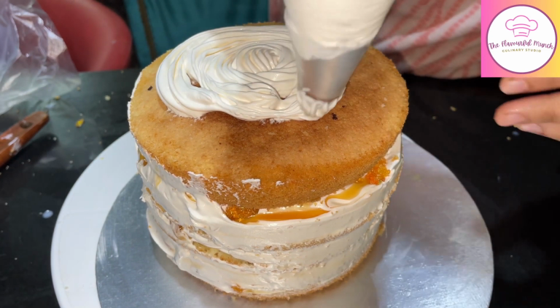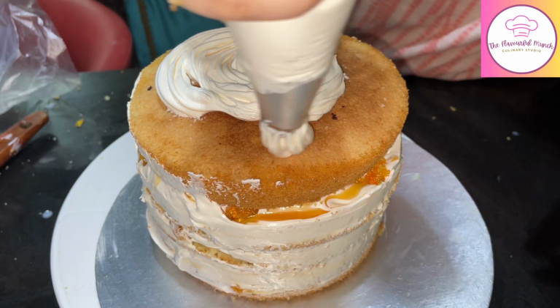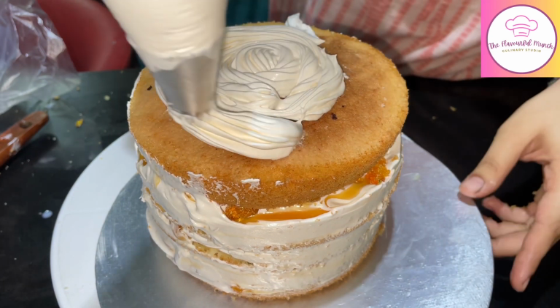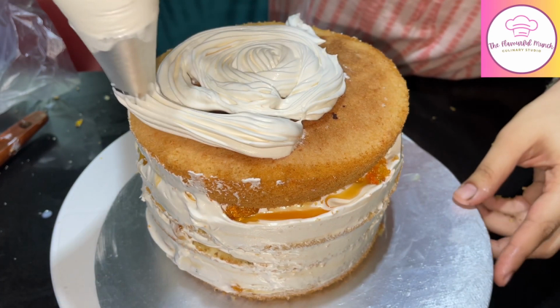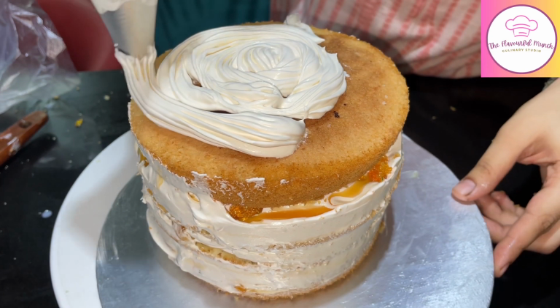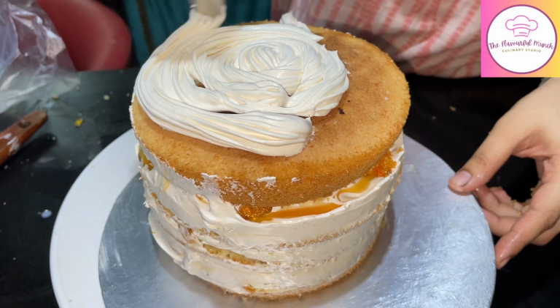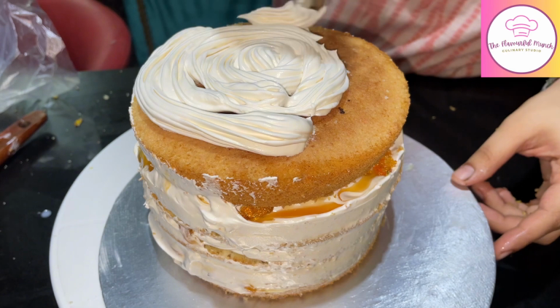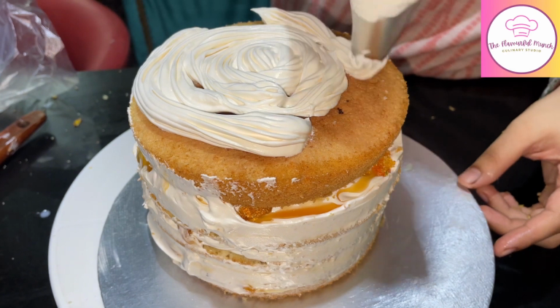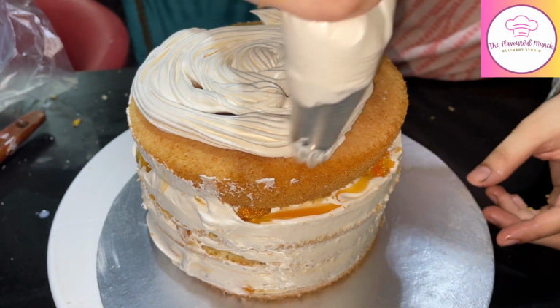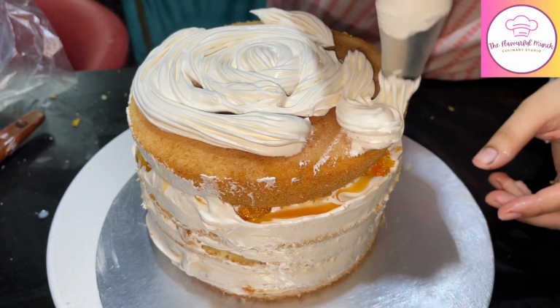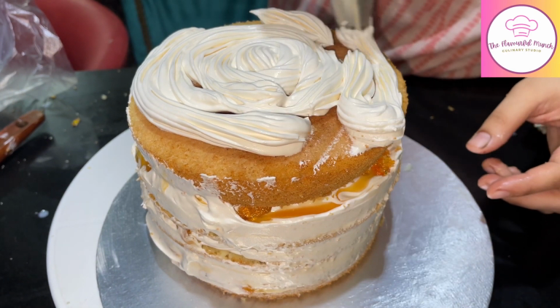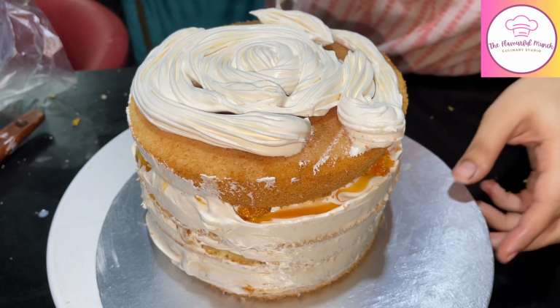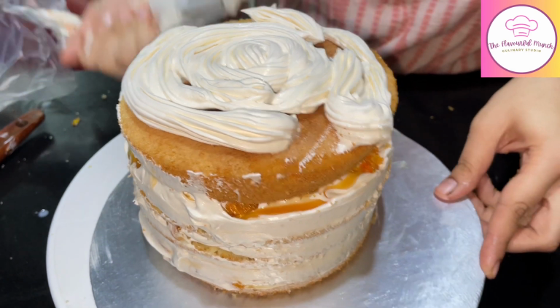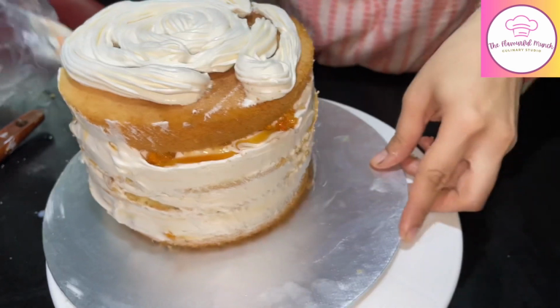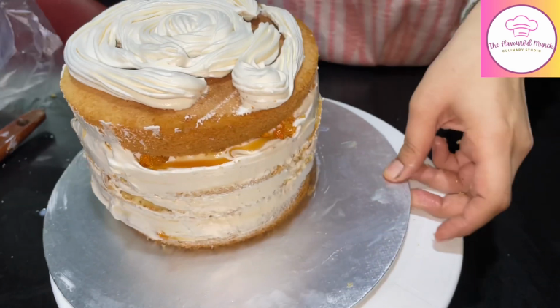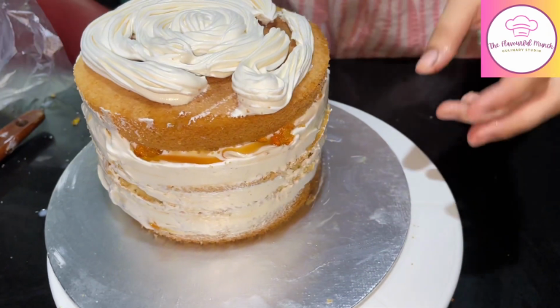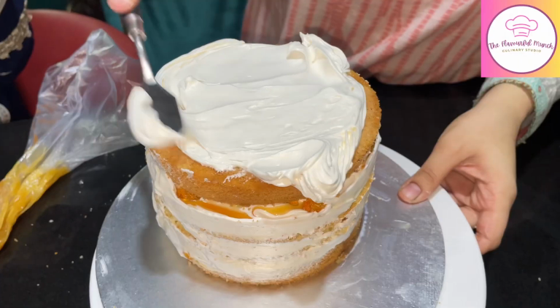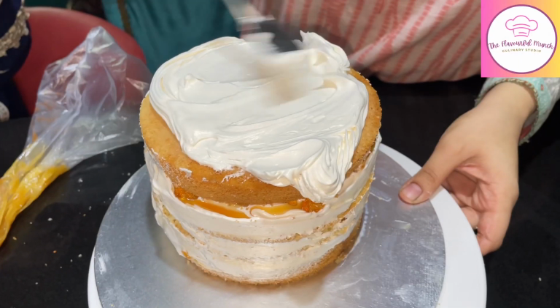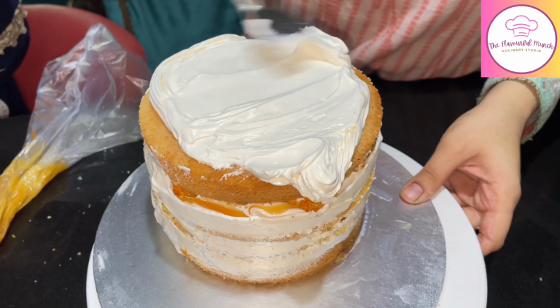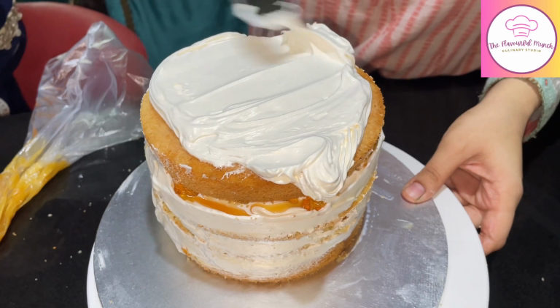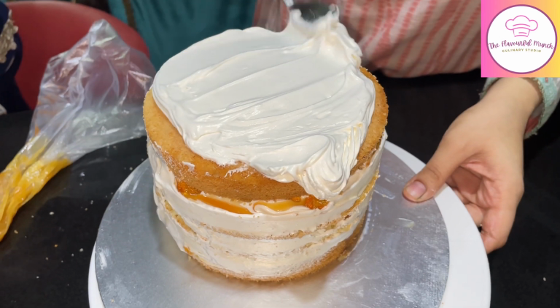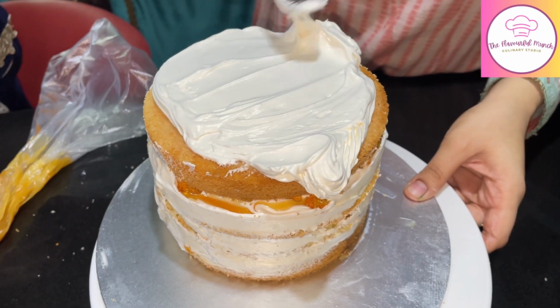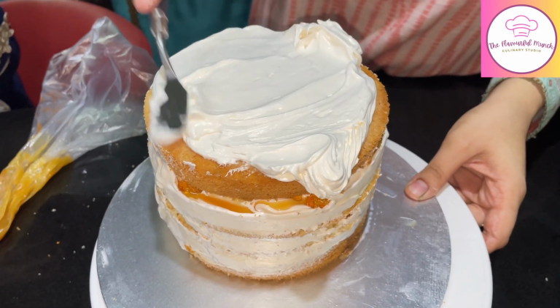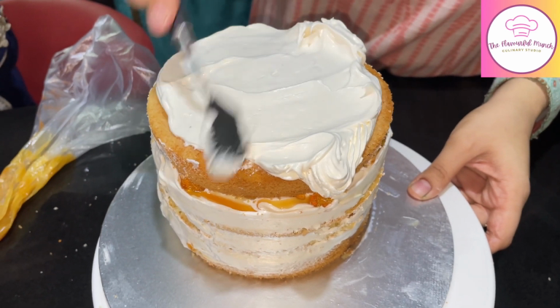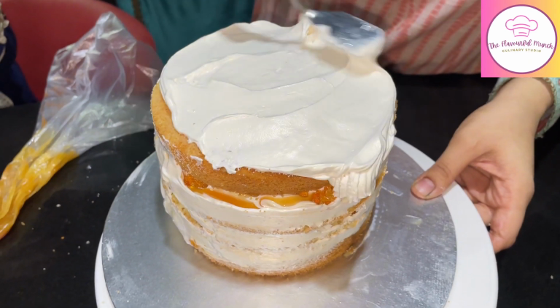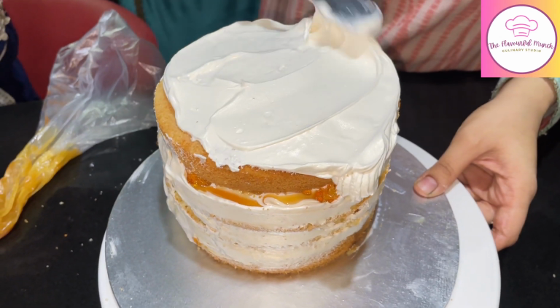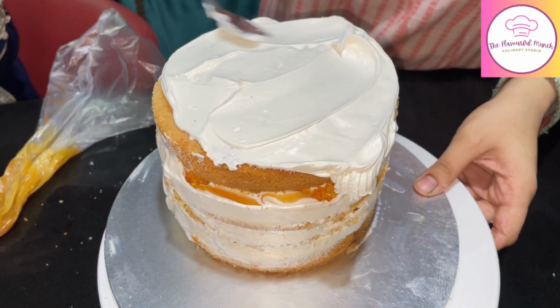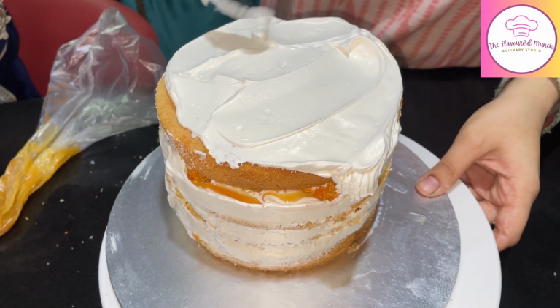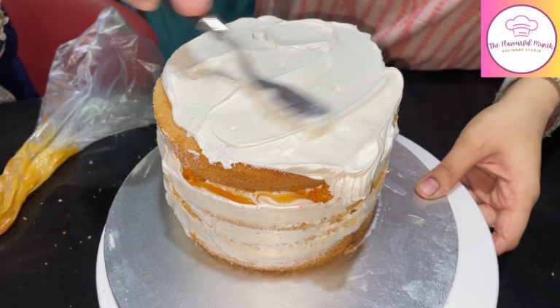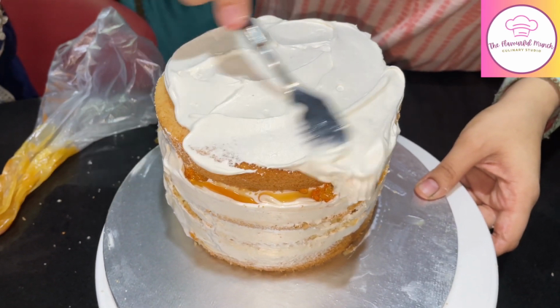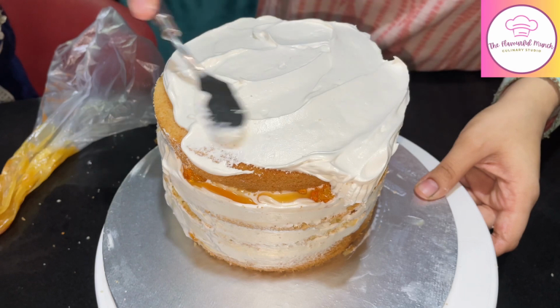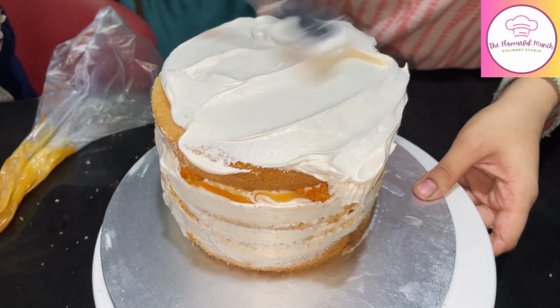Lastly, we will coat the cake first and then put the final layer of whipping cream, smoothing it with a palette knife. This is how you layer and prepare your fresh cream caramel crunch cake.